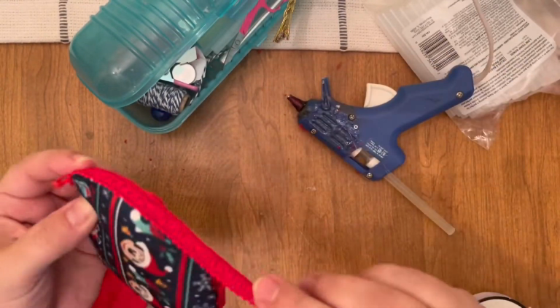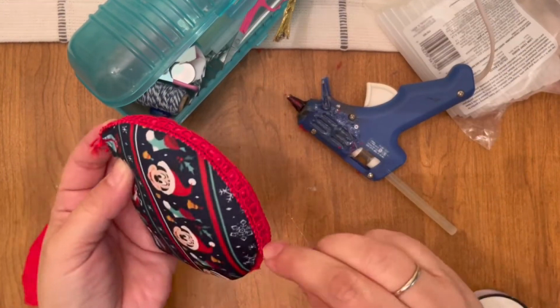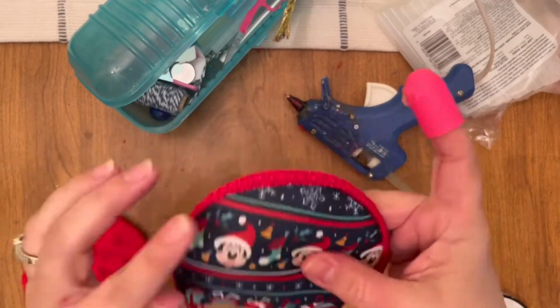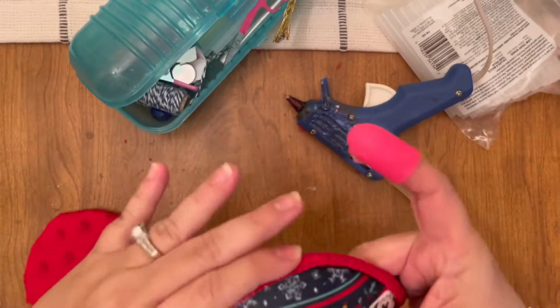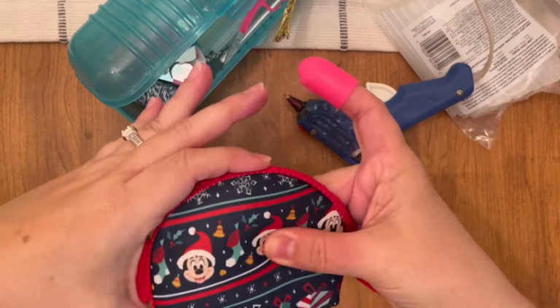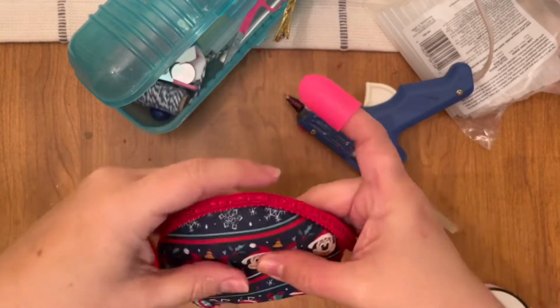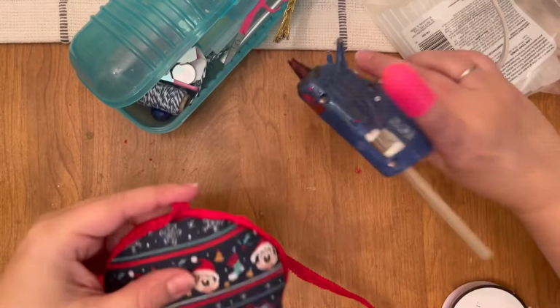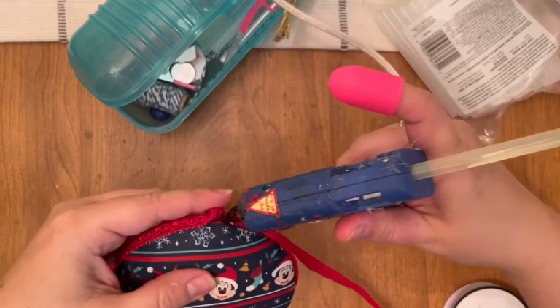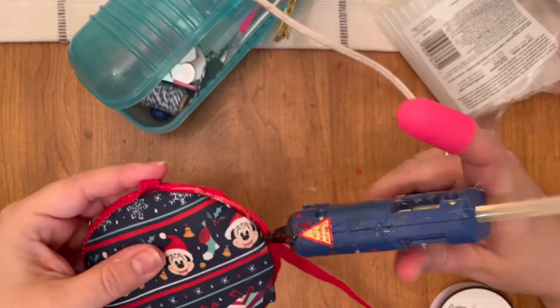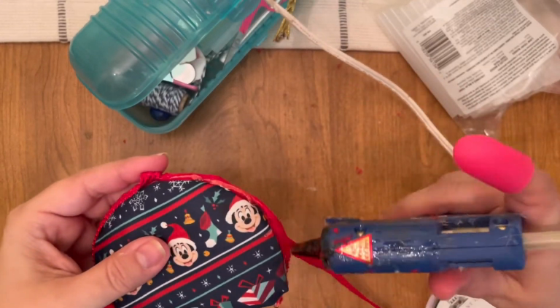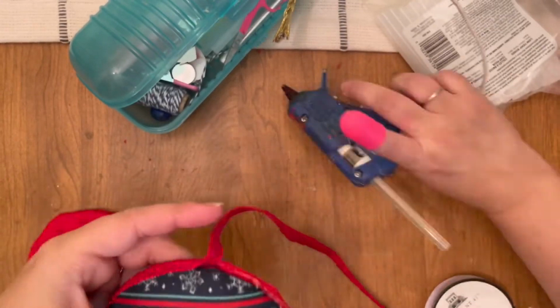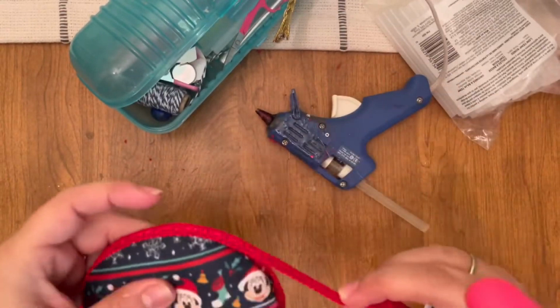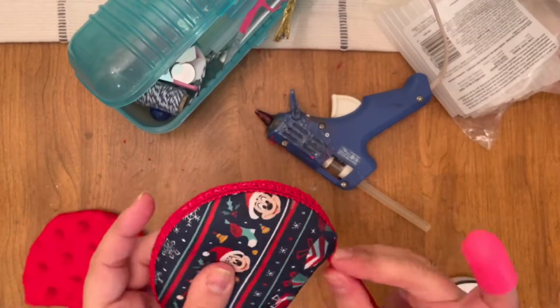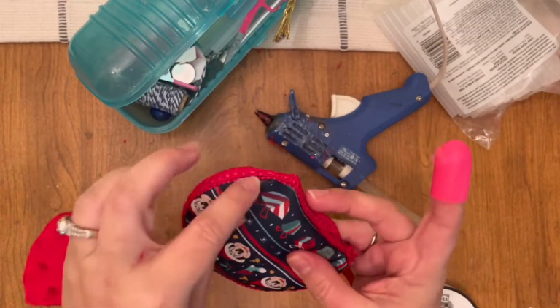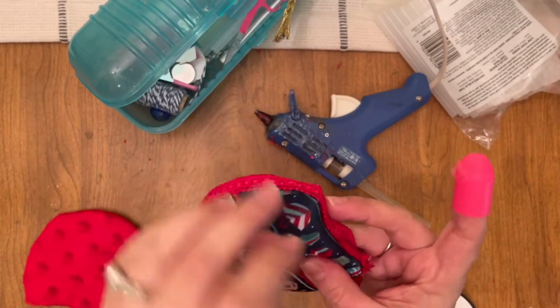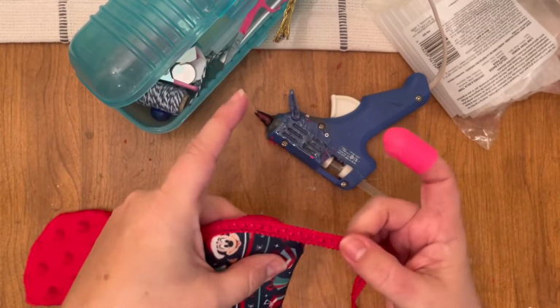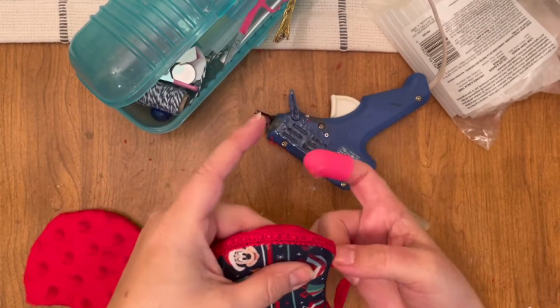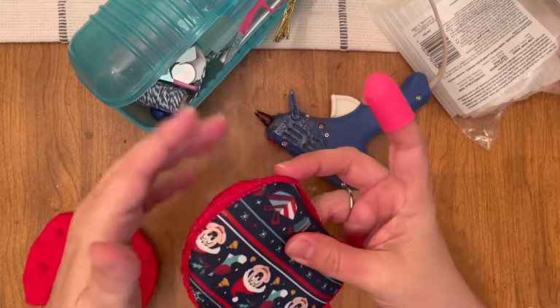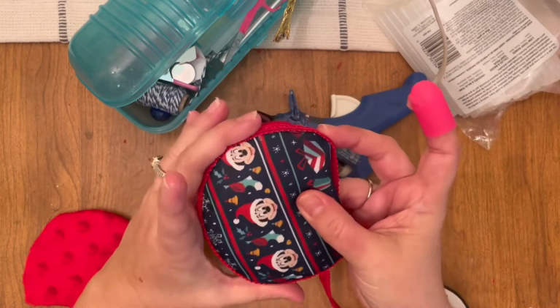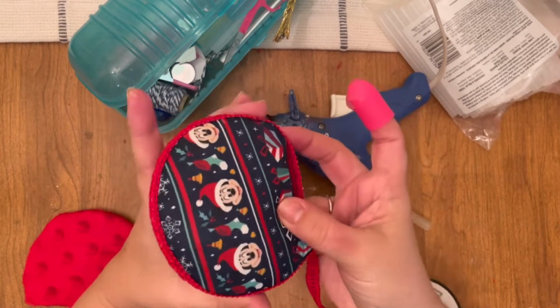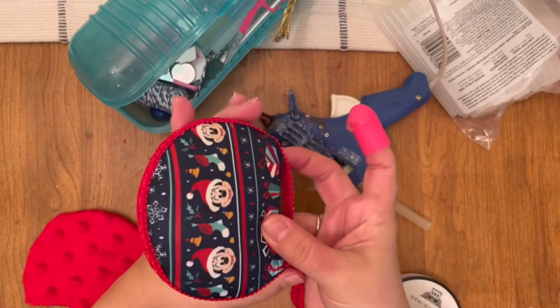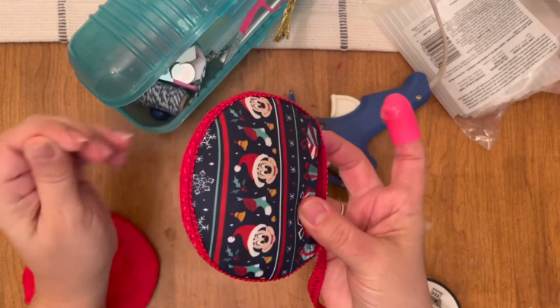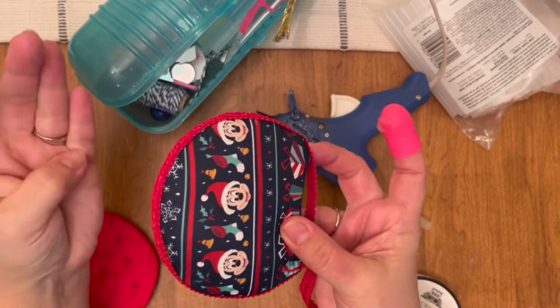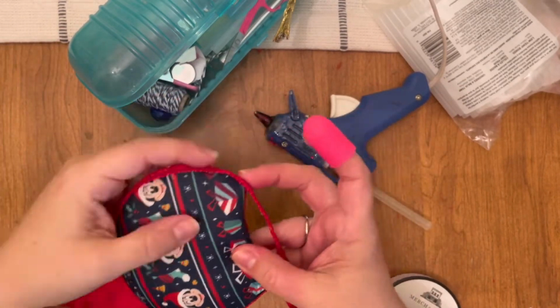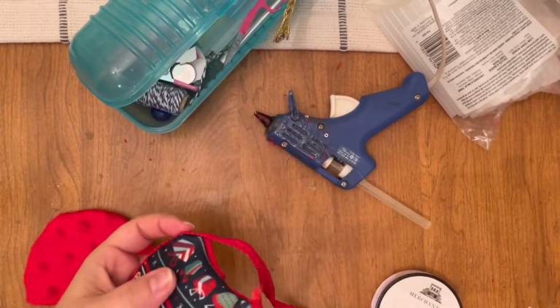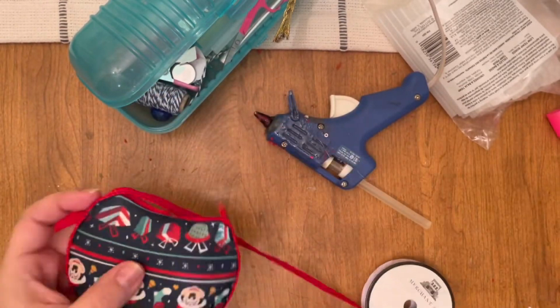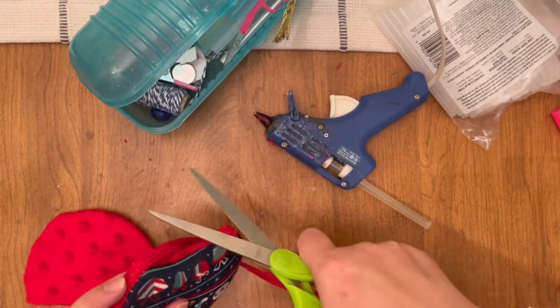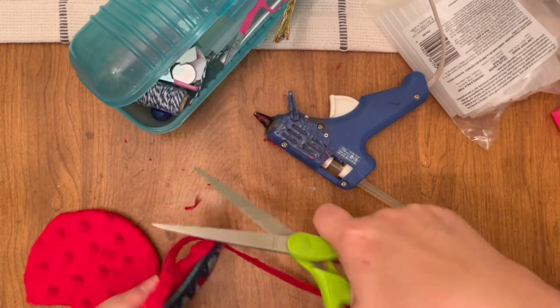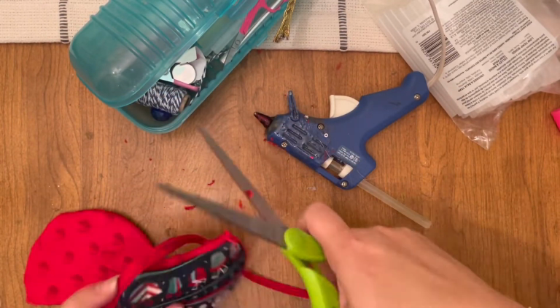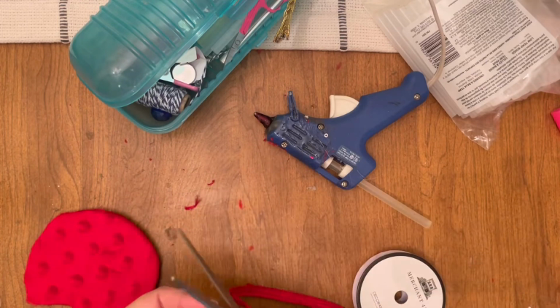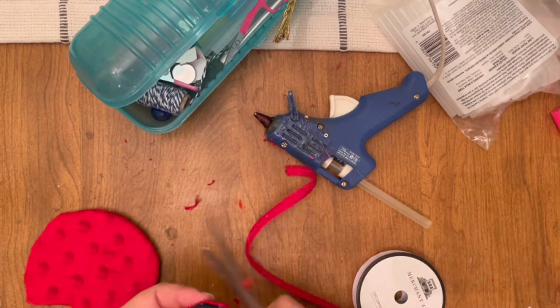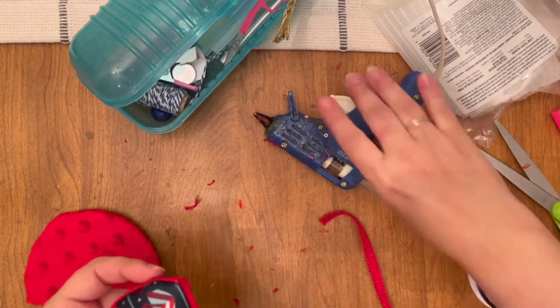Here I am just adding that trim — random red trim that I had on hand. It has a cute little pattern to it, so I thought it would work out perfectly with the red stripes in this pattern on the front, and then of course with the back.